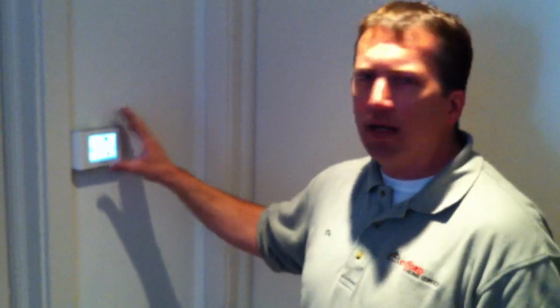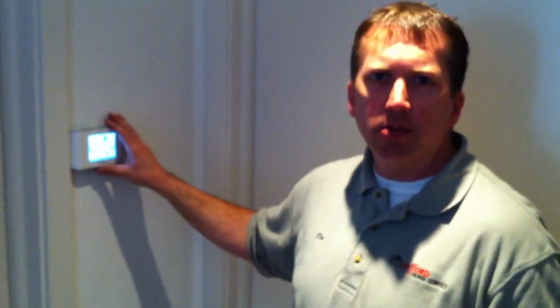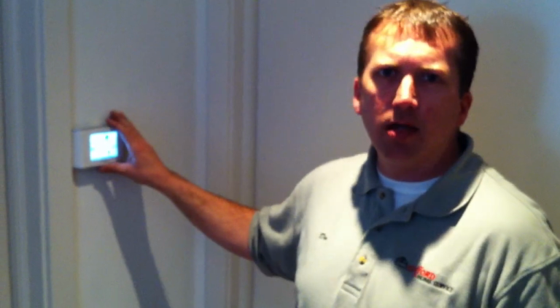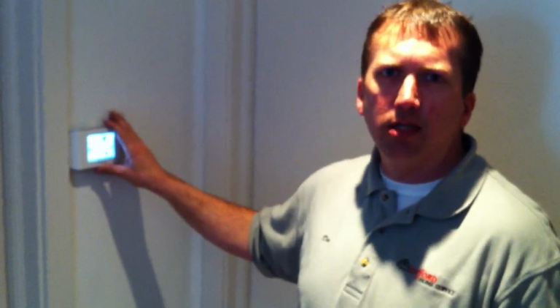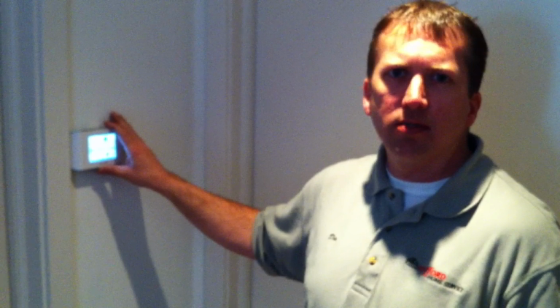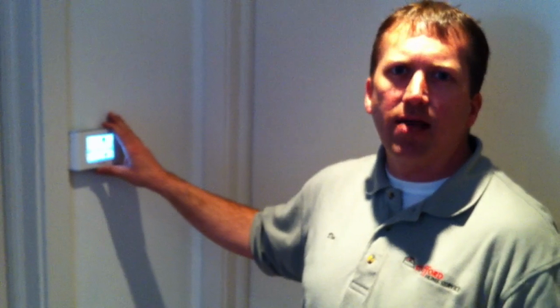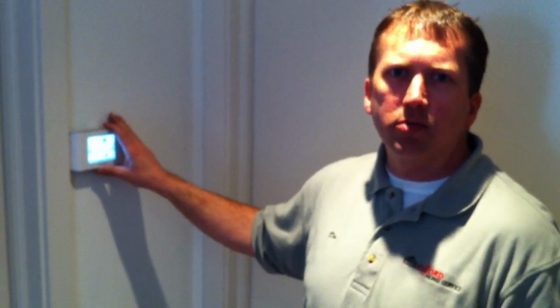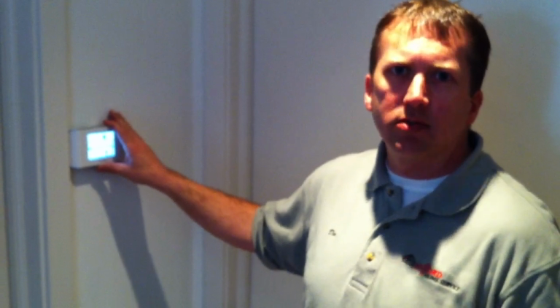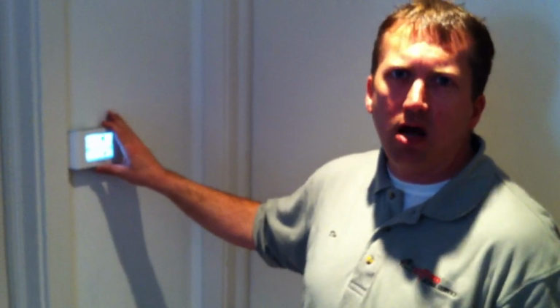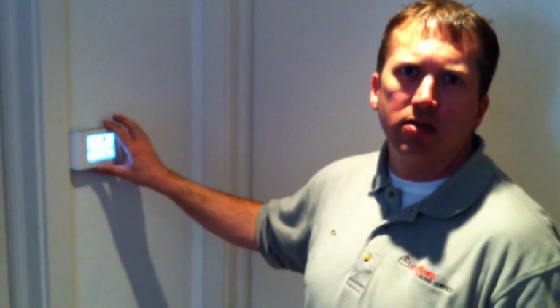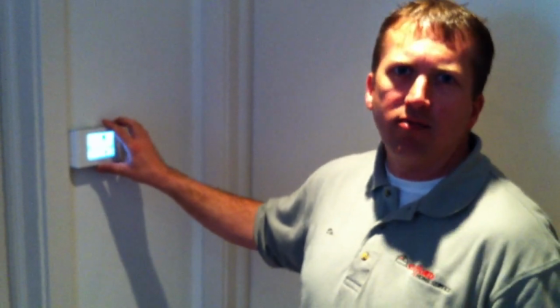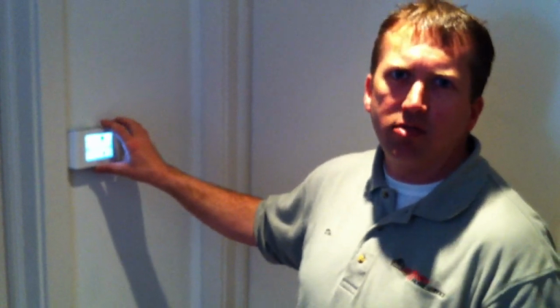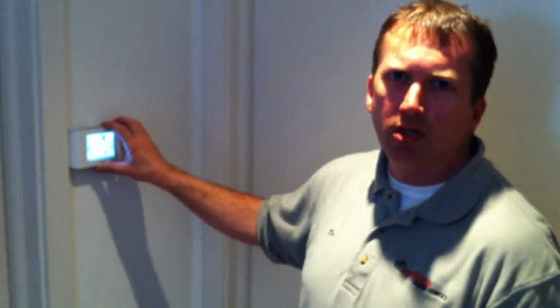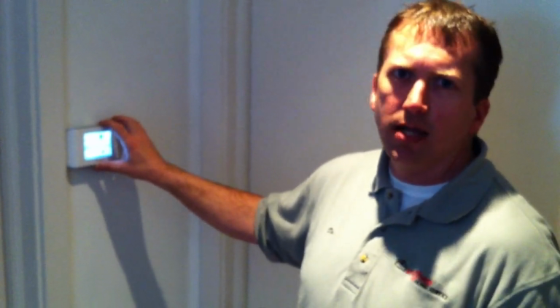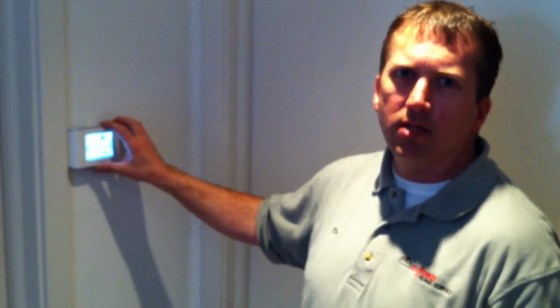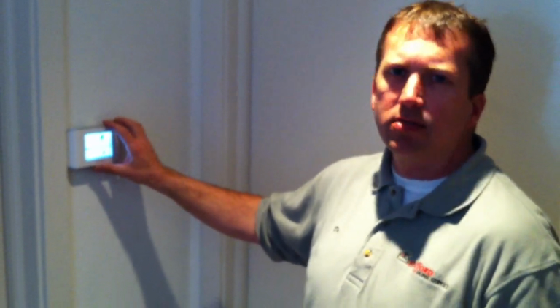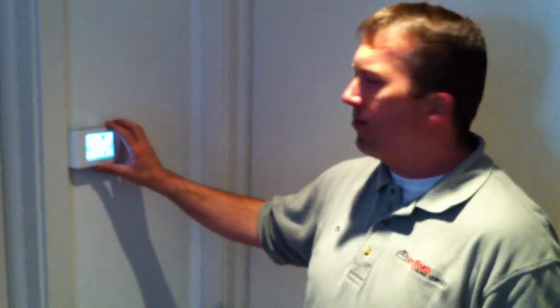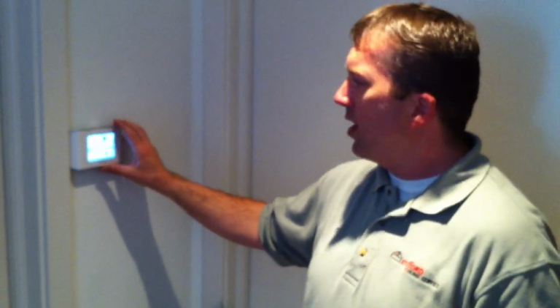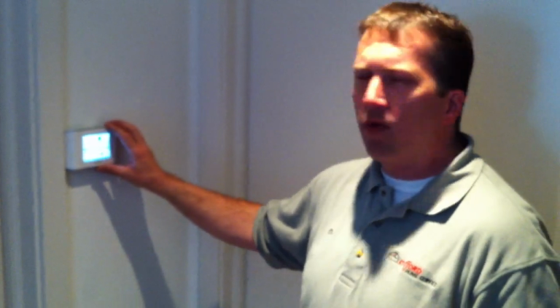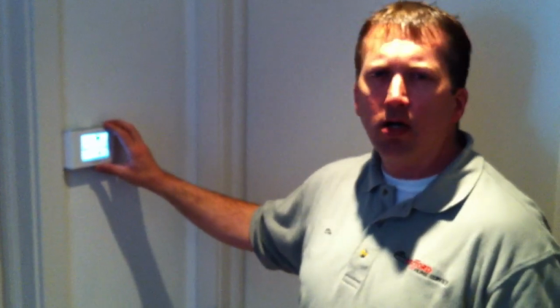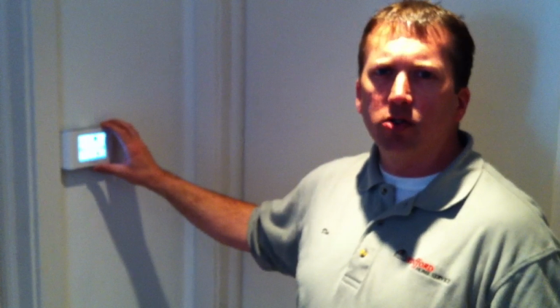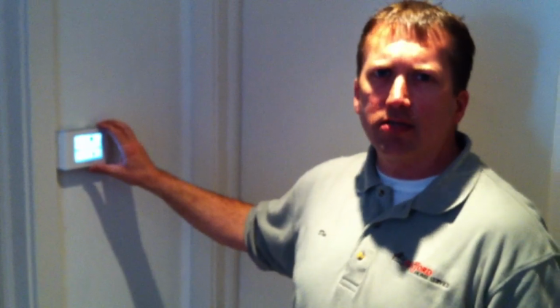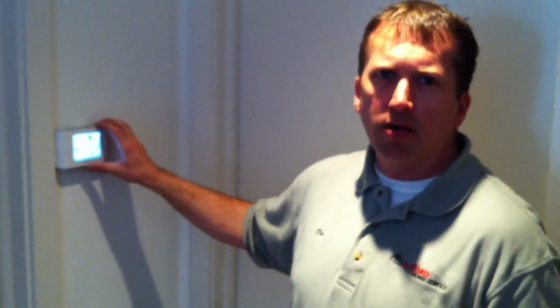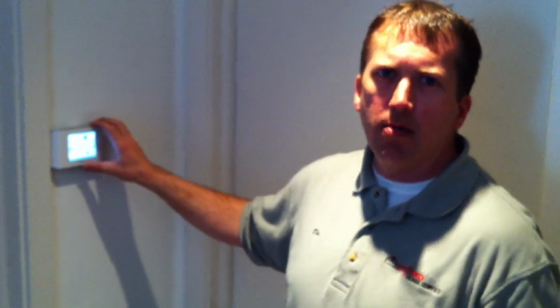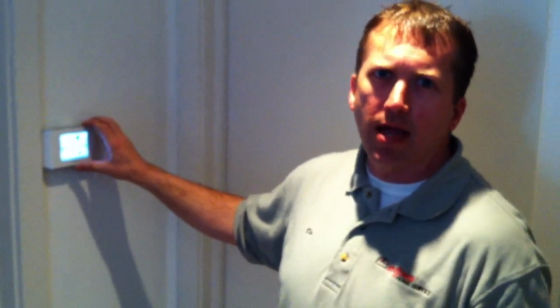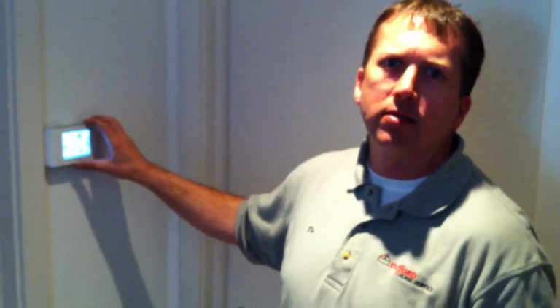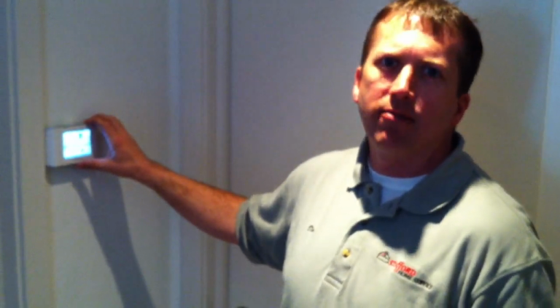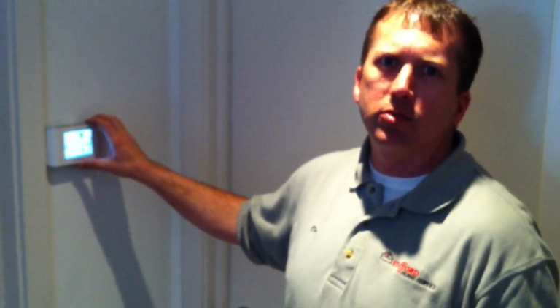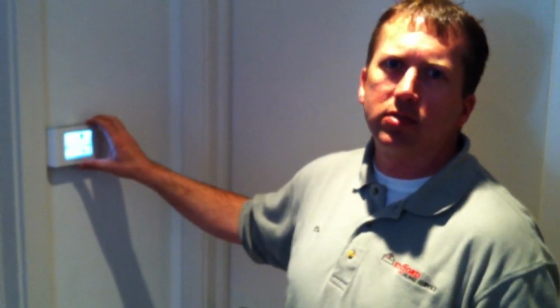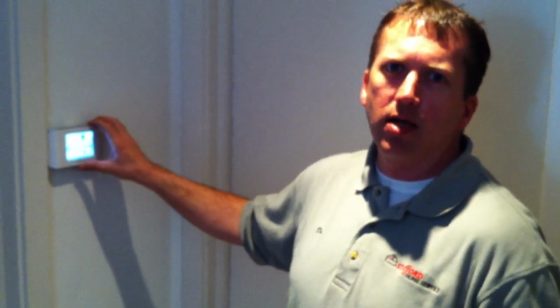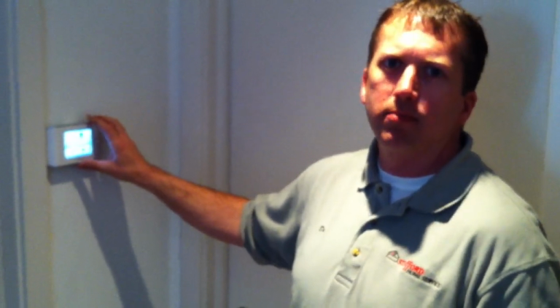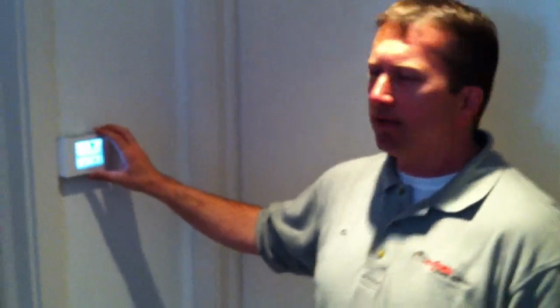Need any help installing one of these, give Stafford Home Service a call: 952-927-7194, or check us out on the web at StaffordHomeService.com. Thanks.